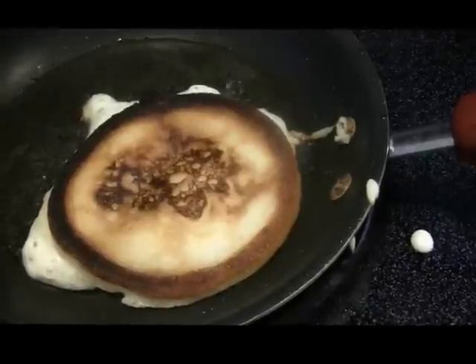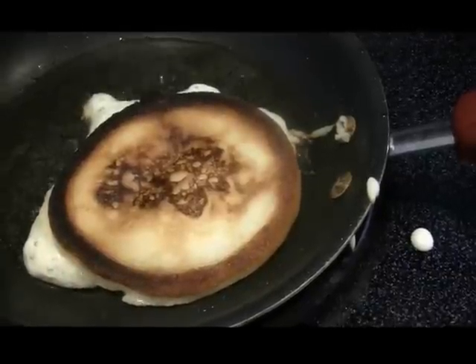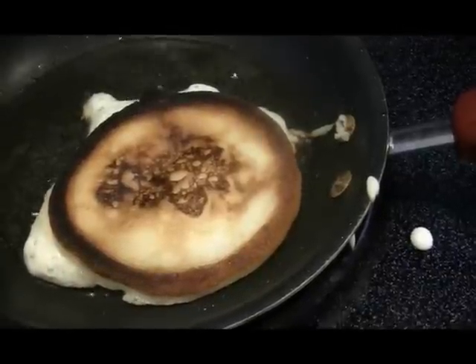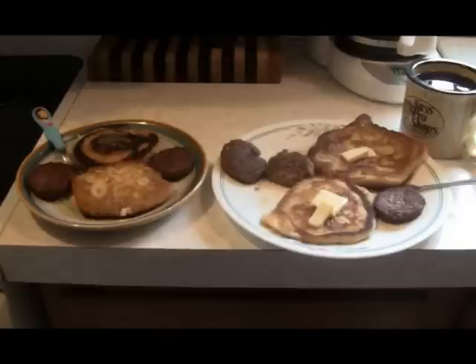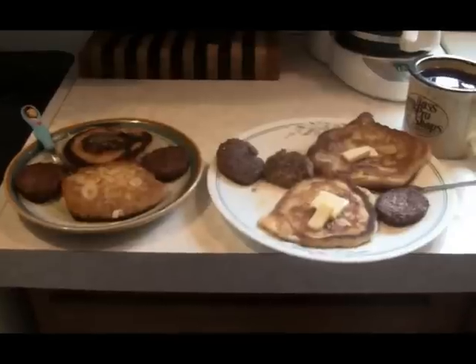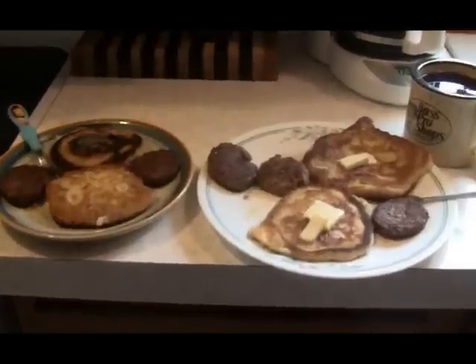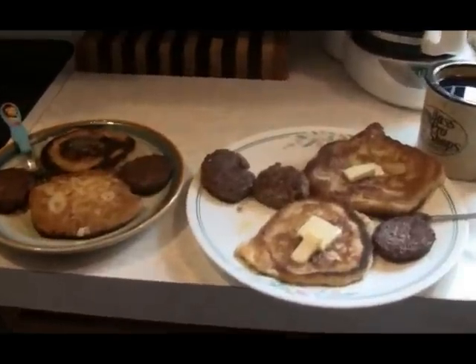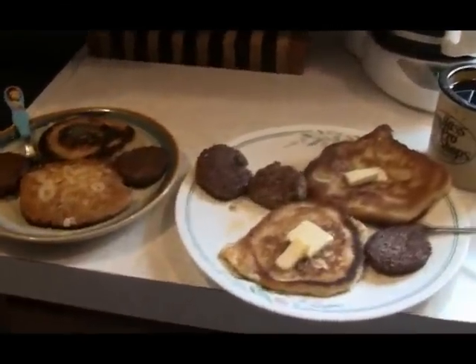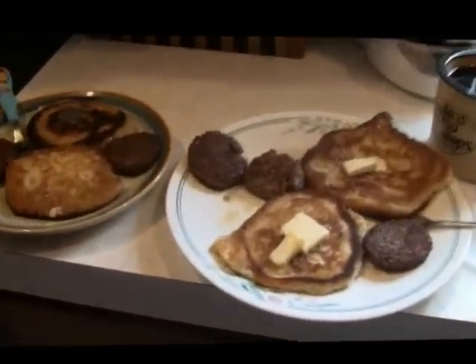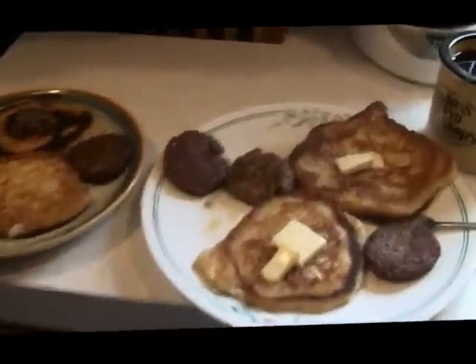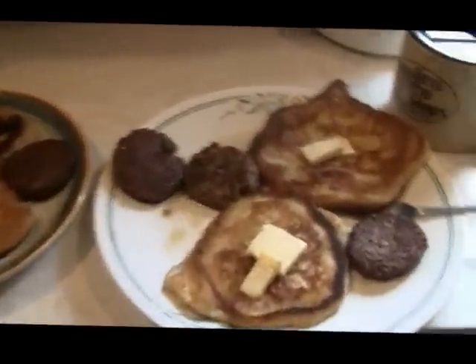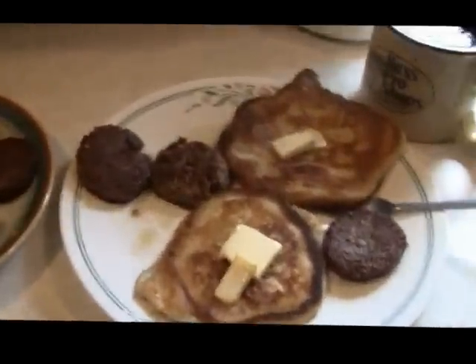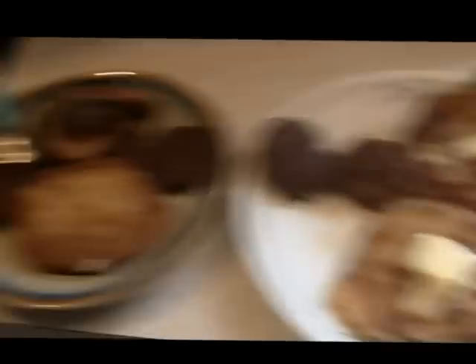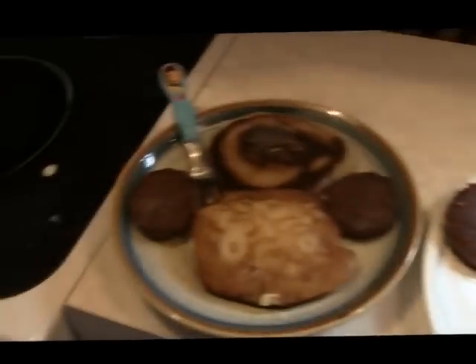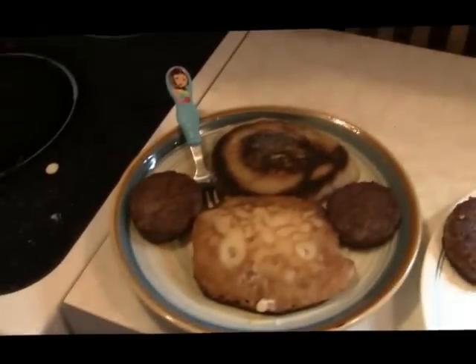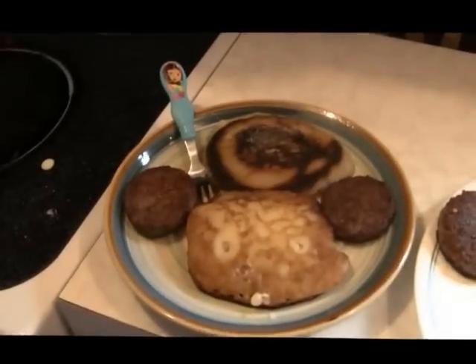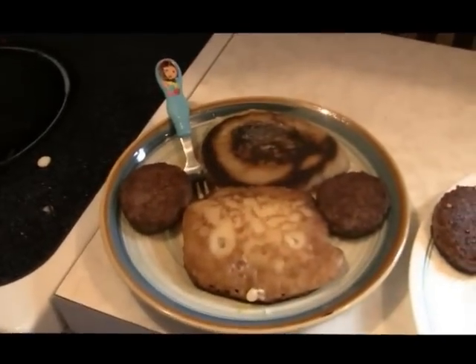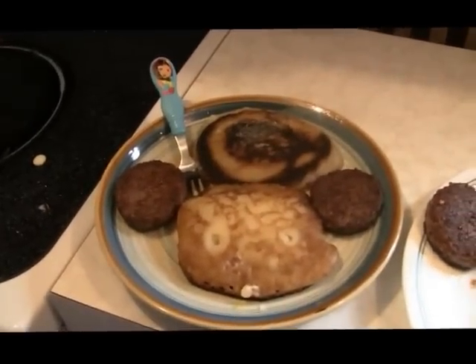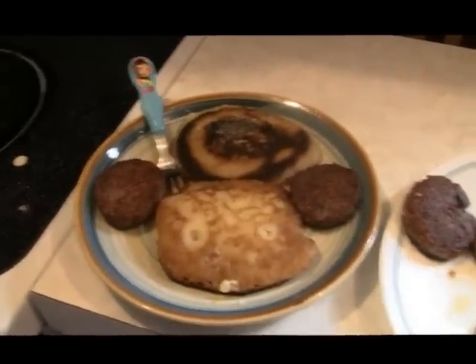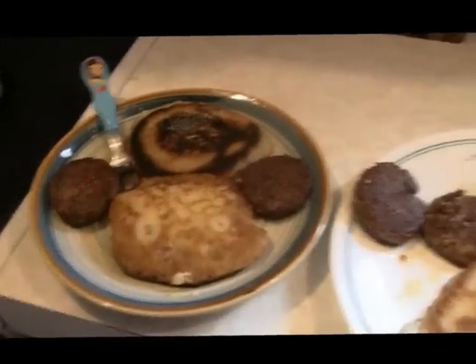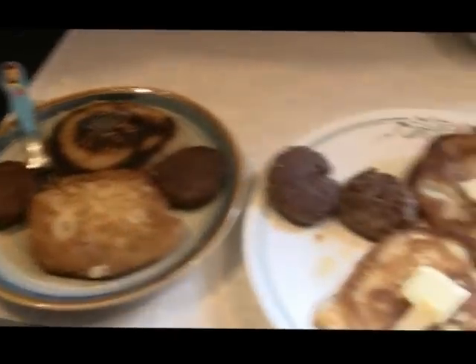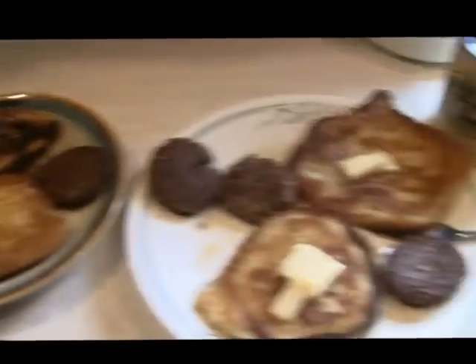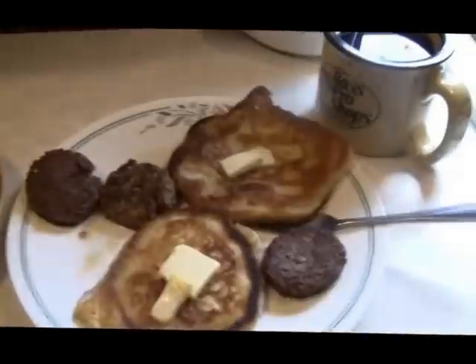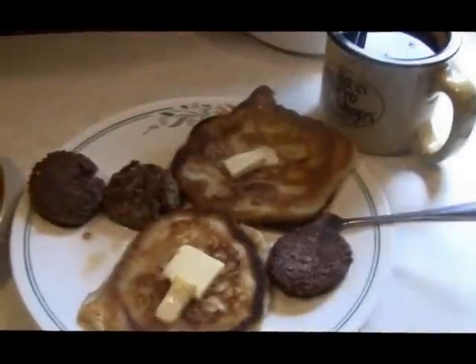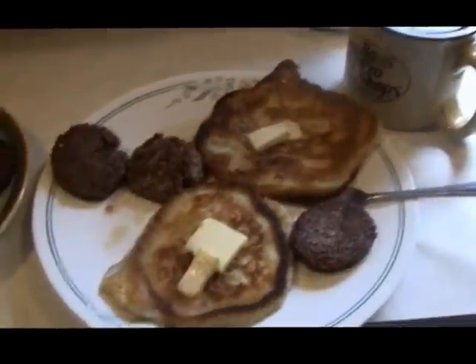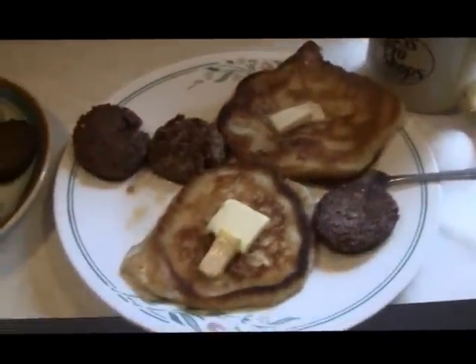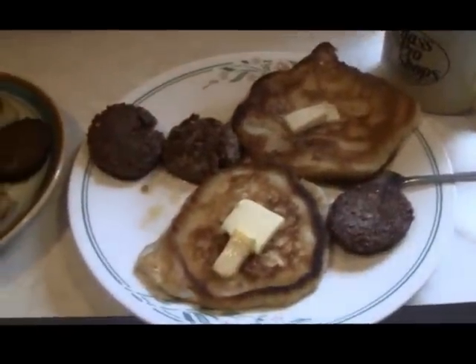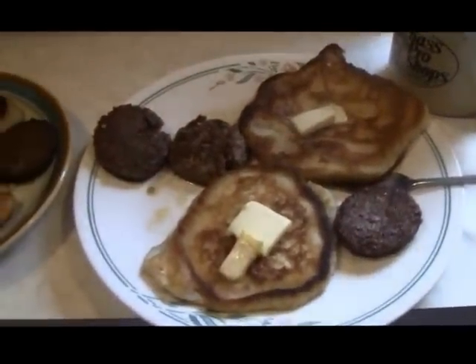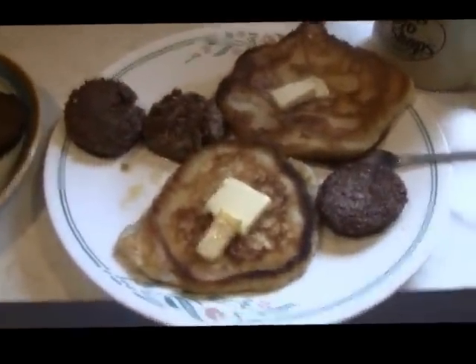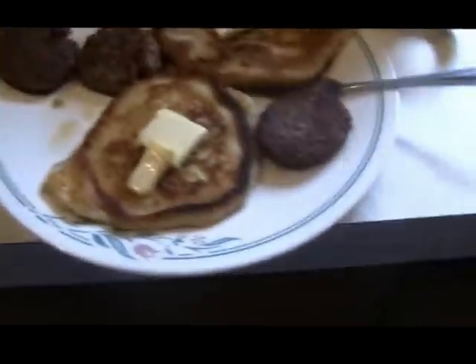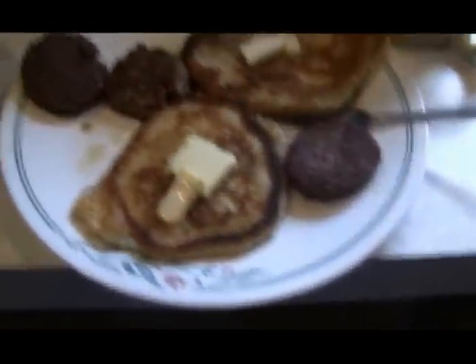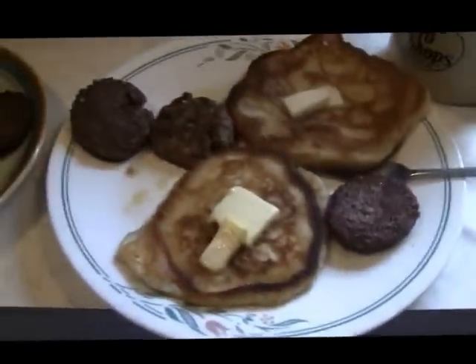There we go guys — two for me, two for sis, some sausage, a little bit of butter, and some syrup soaked in. It's kind of thin.